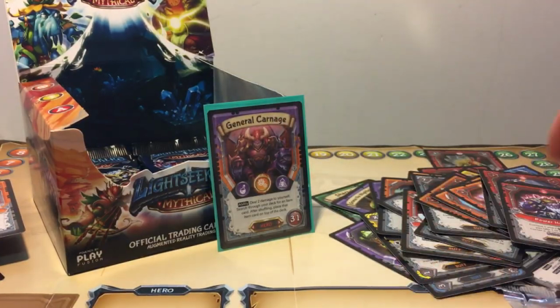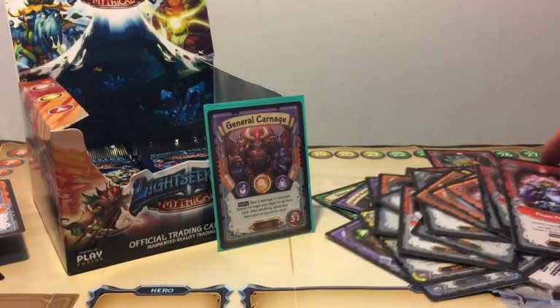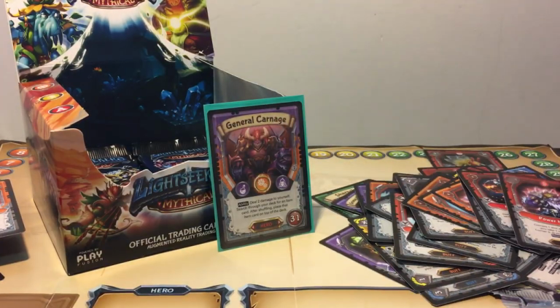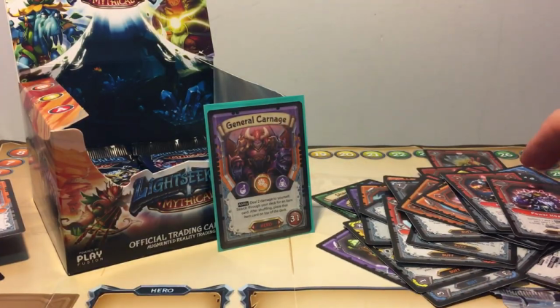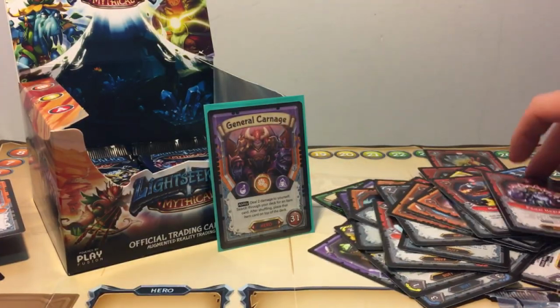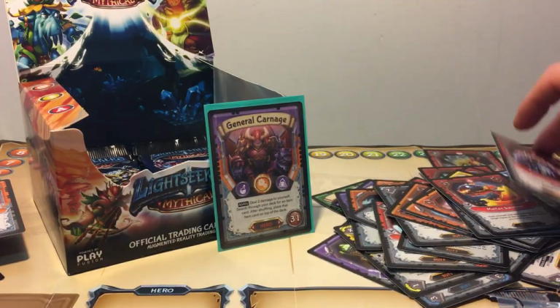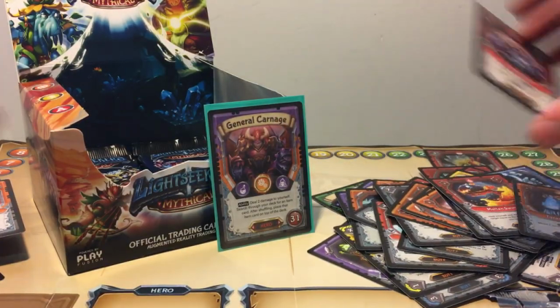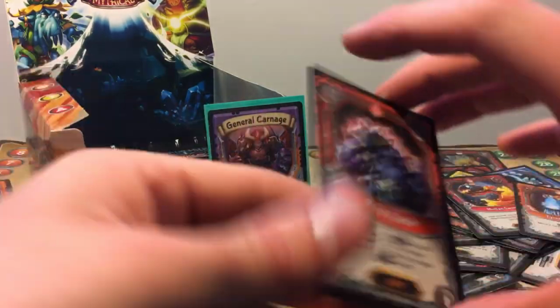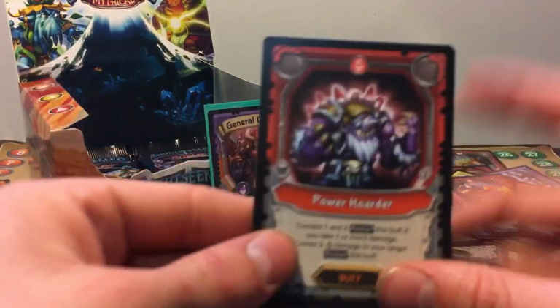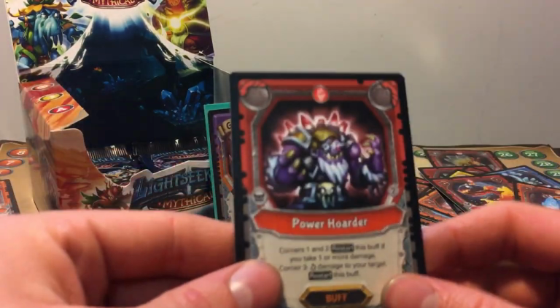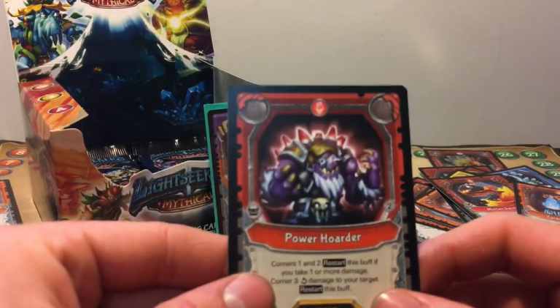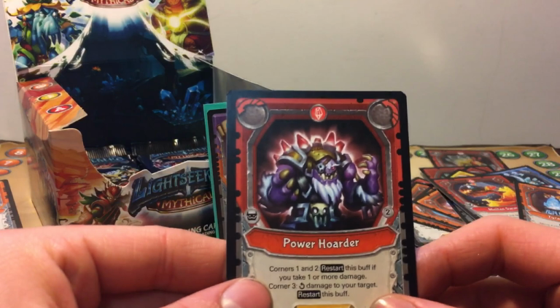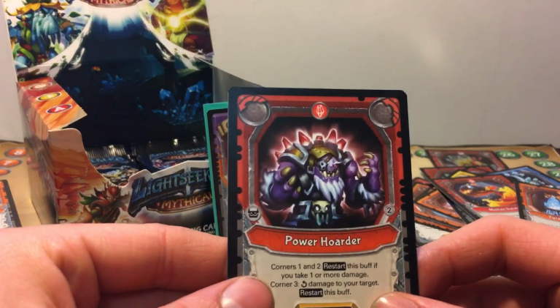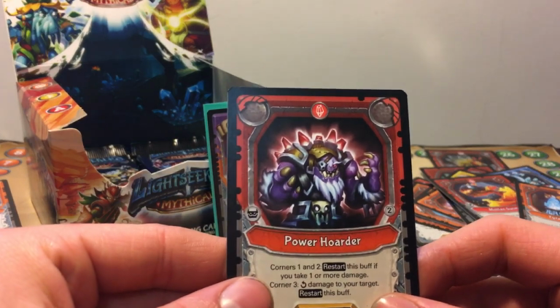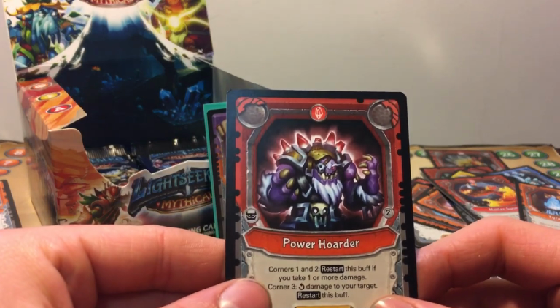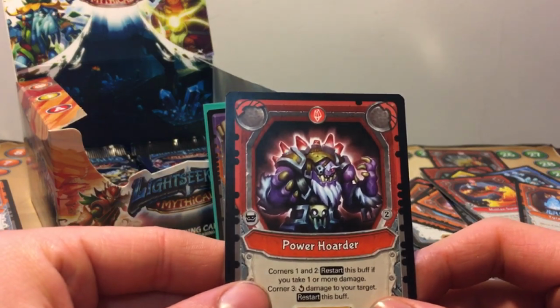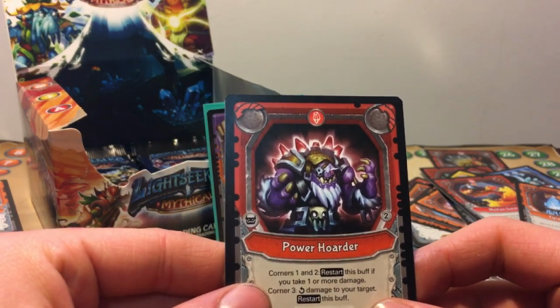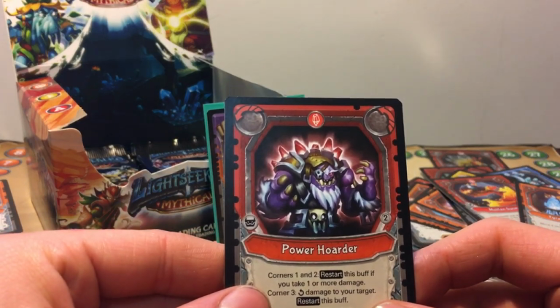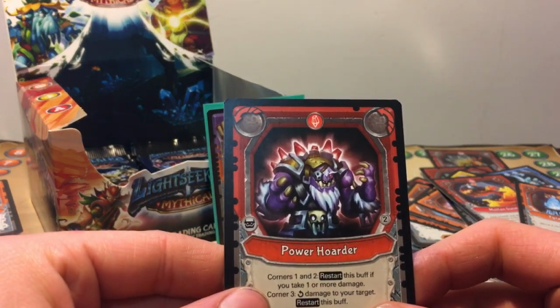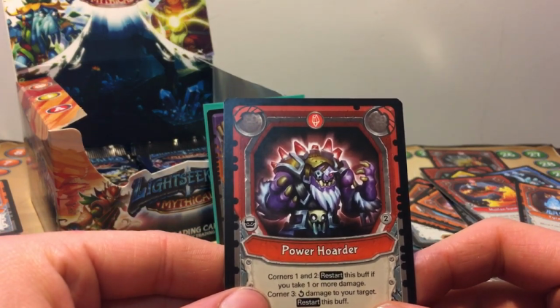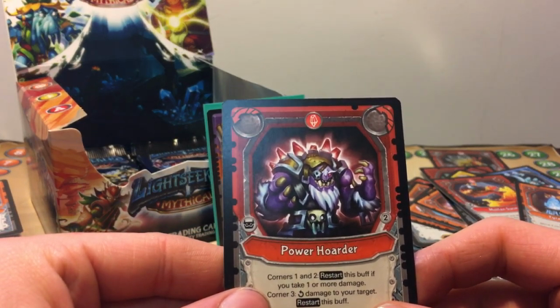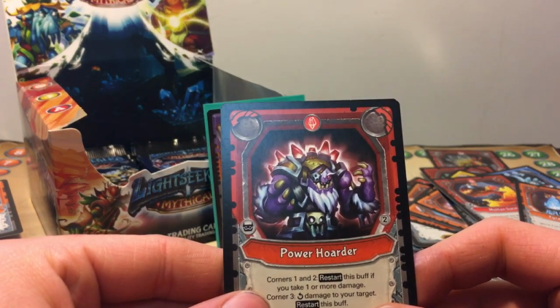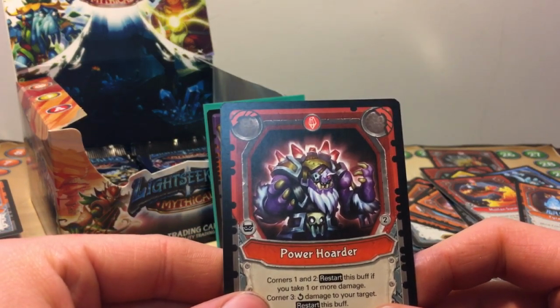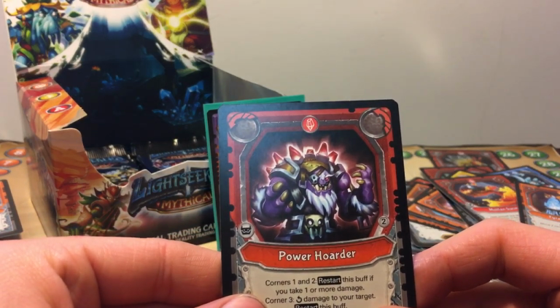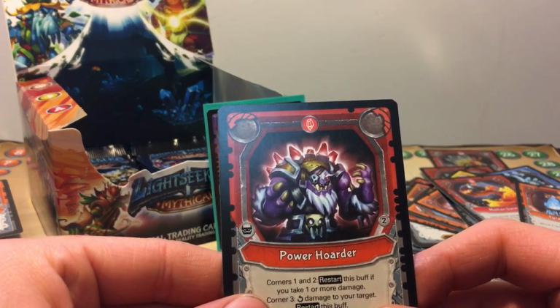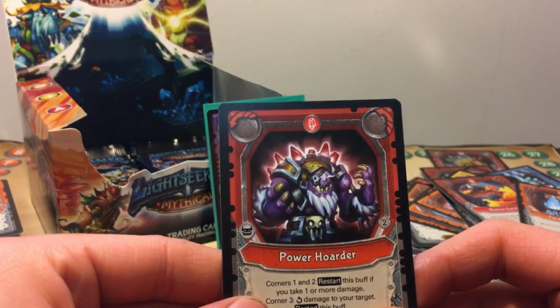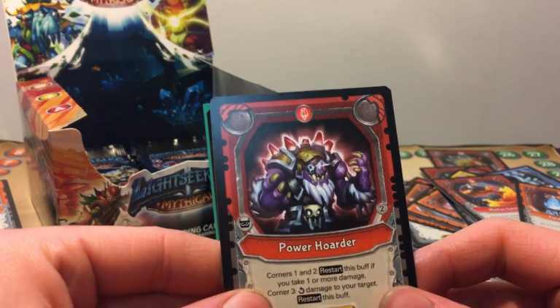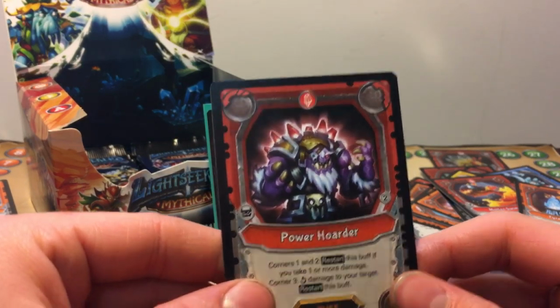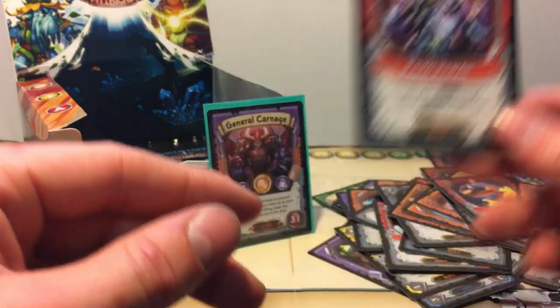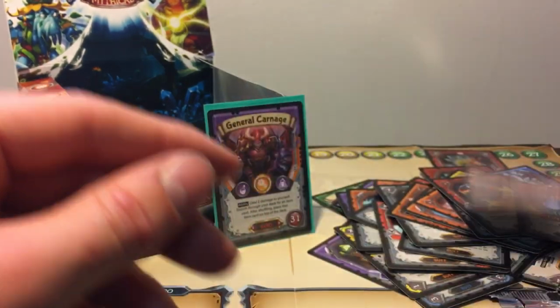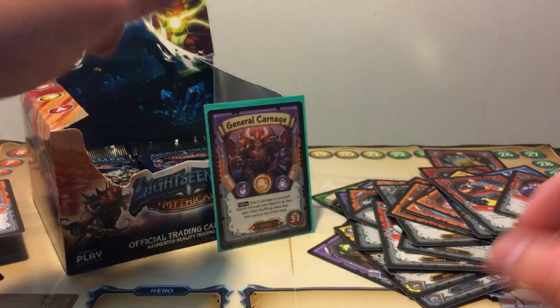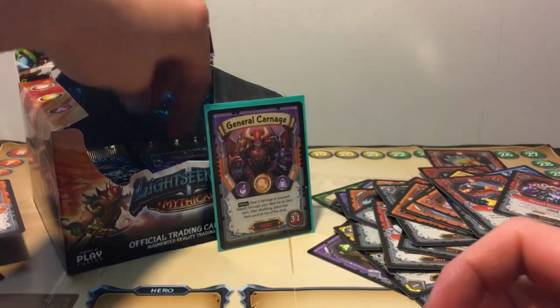I need to read that. Power Hoarder: corner one, restart this buff when you take one or more damage; corner three, damage to your target and restart this buff. Not bad.